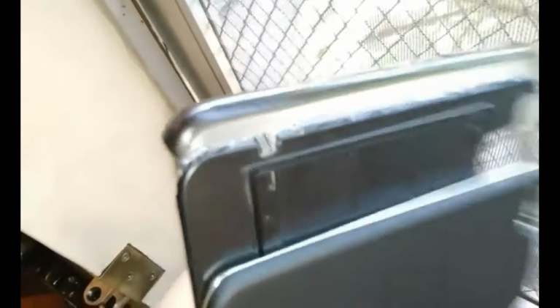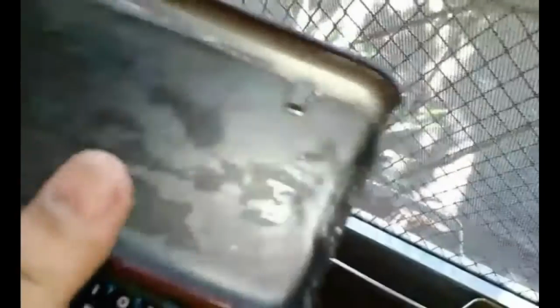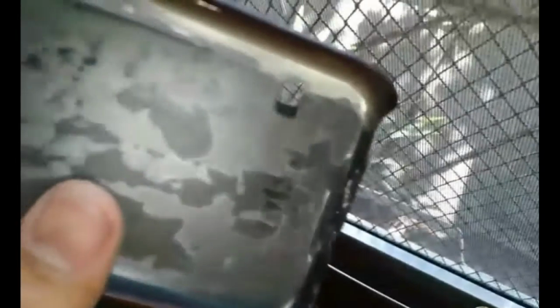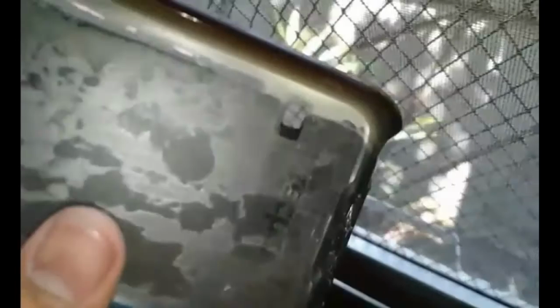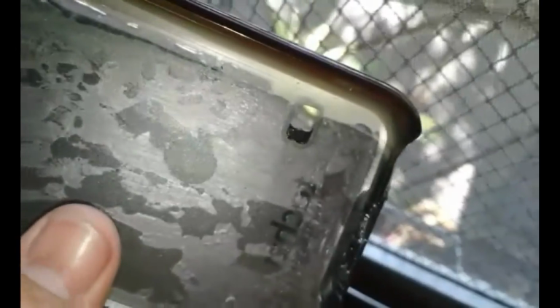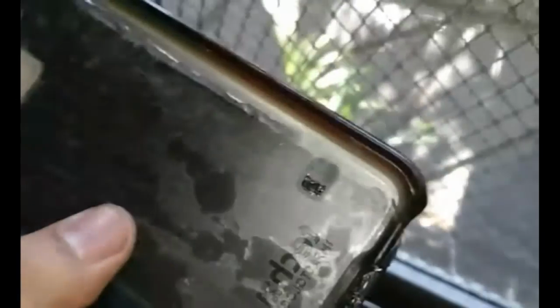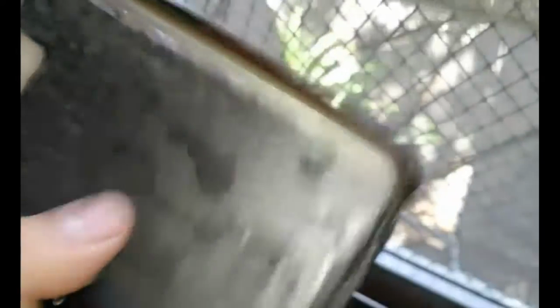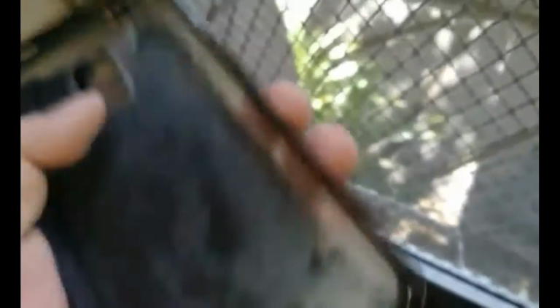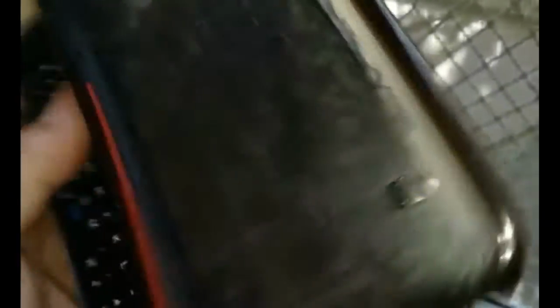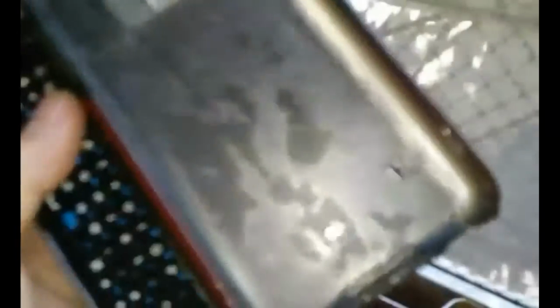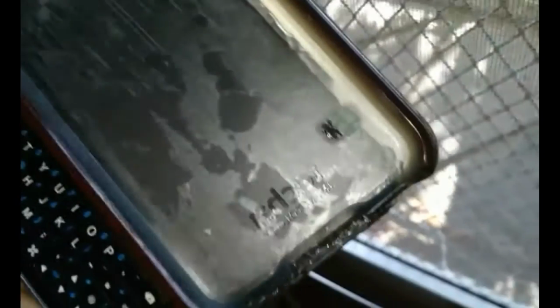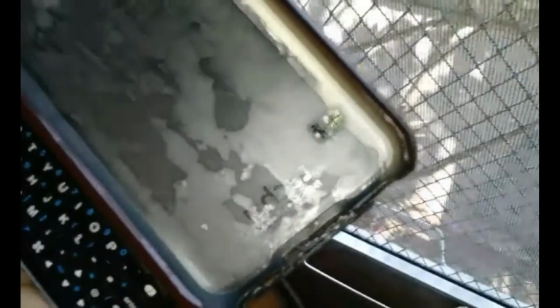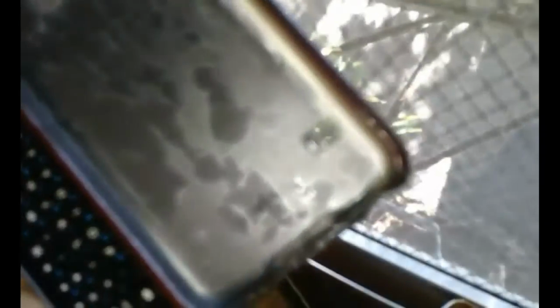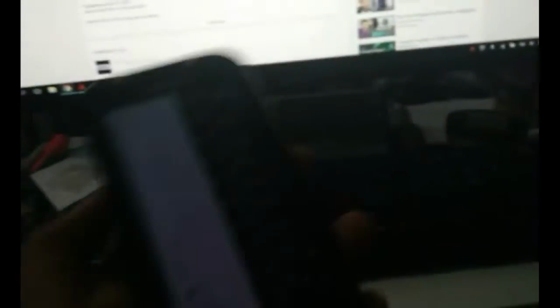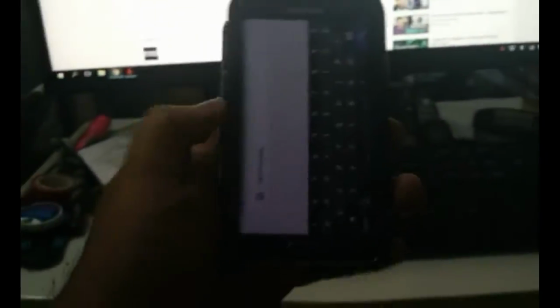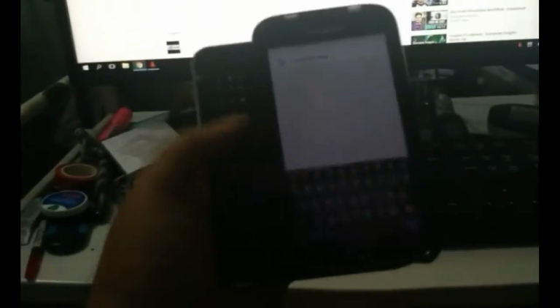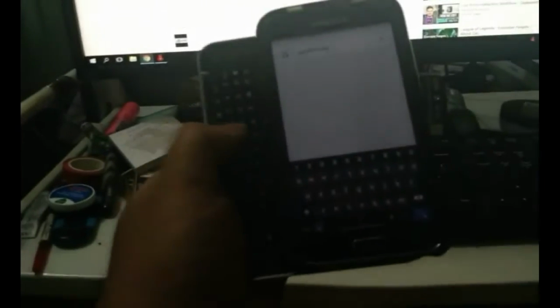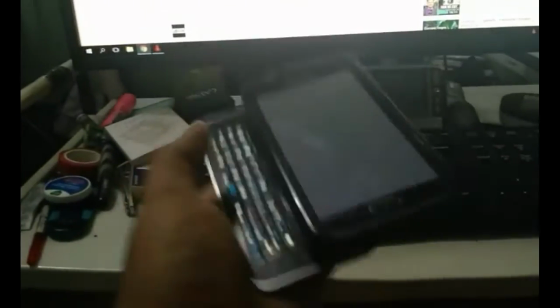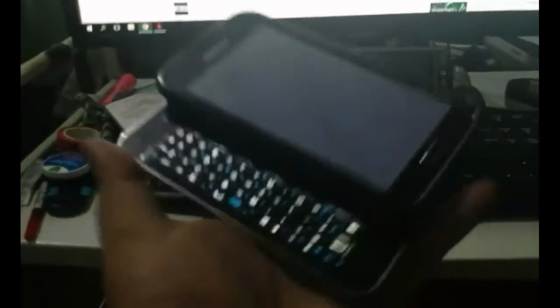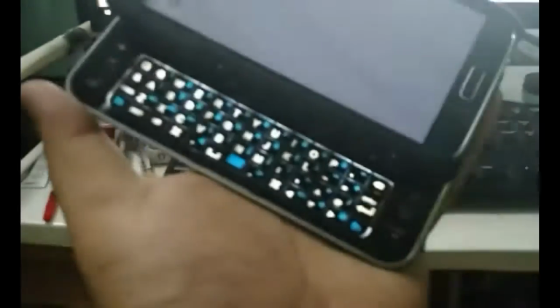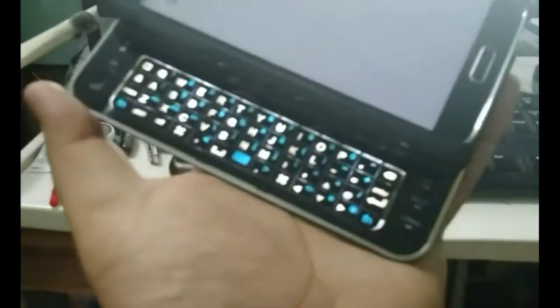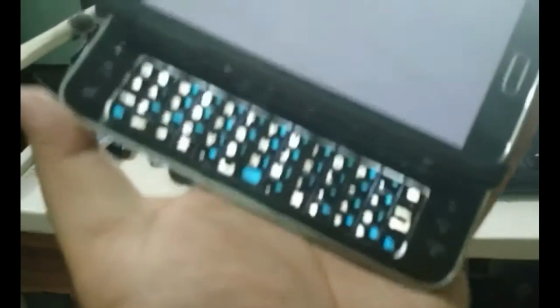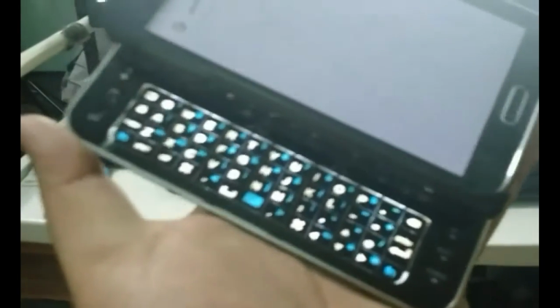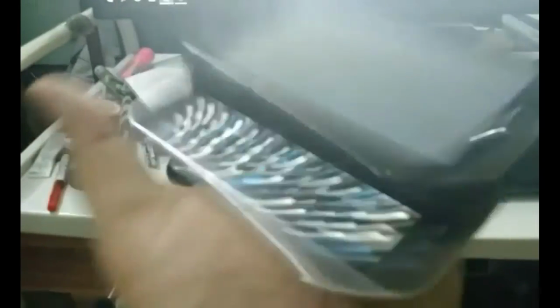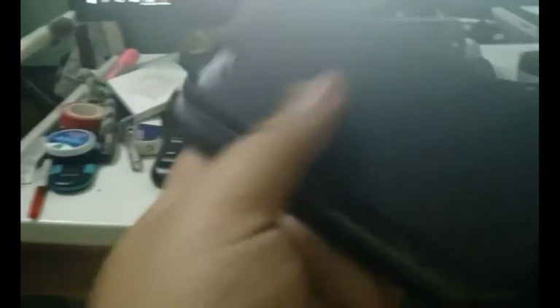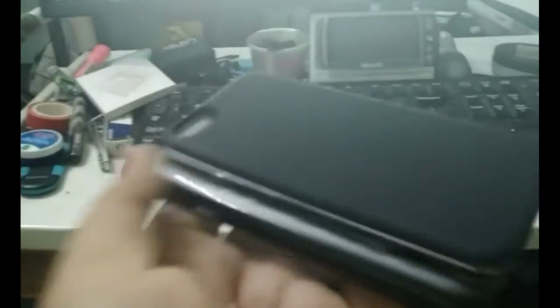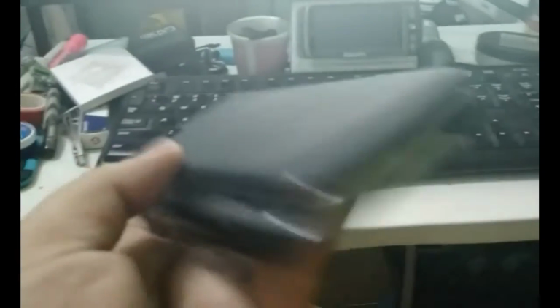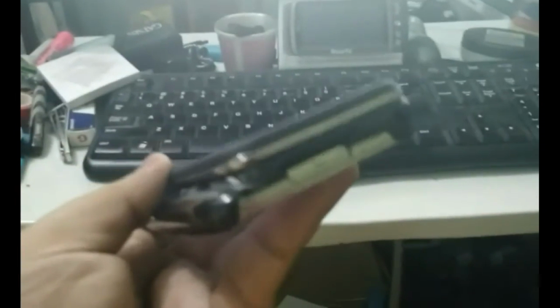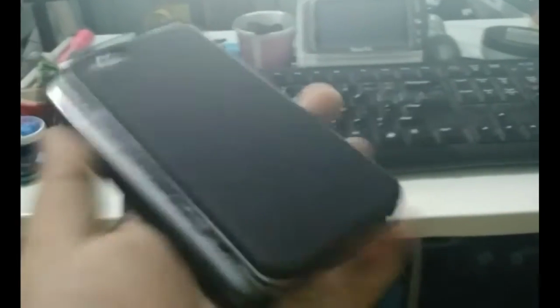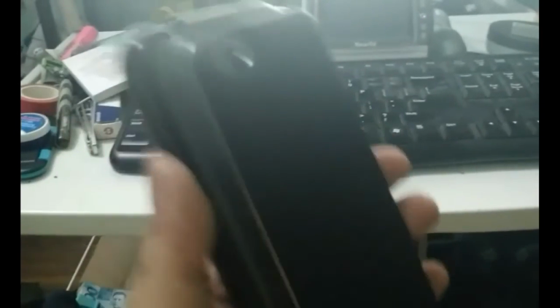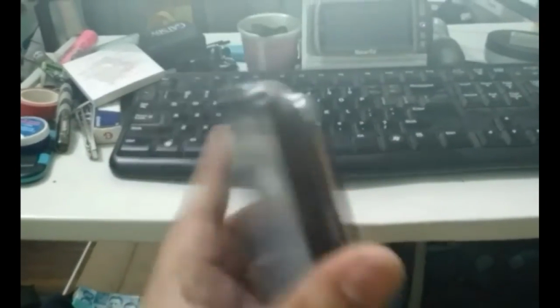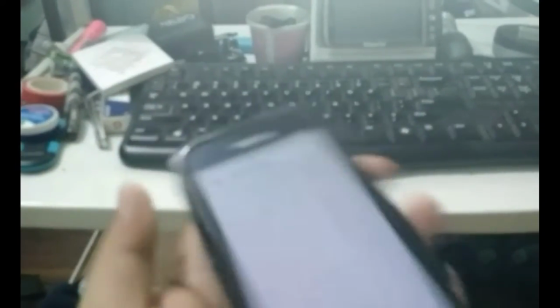We cut out a little hole for the speaker — just a nice little feature. And here's the finished product! Look at that — keyboard. Pretty sturdy, works pretty good.